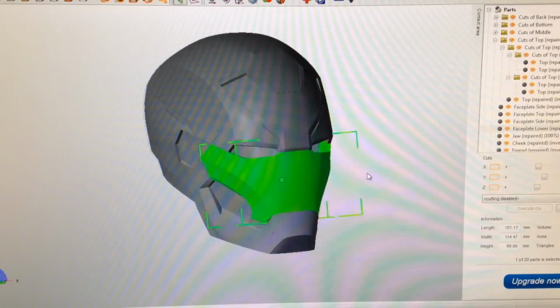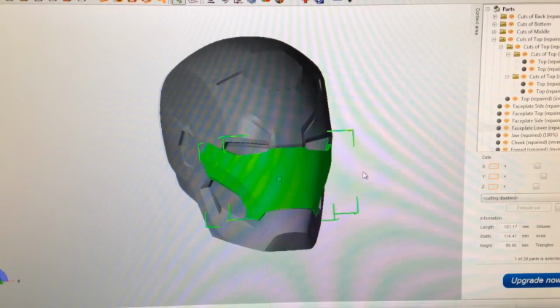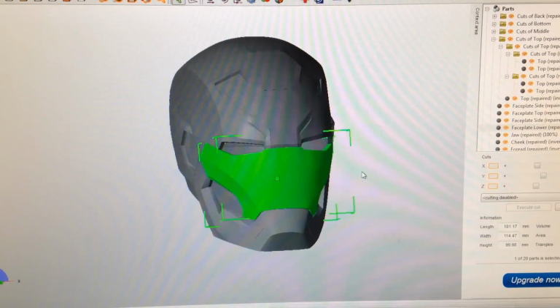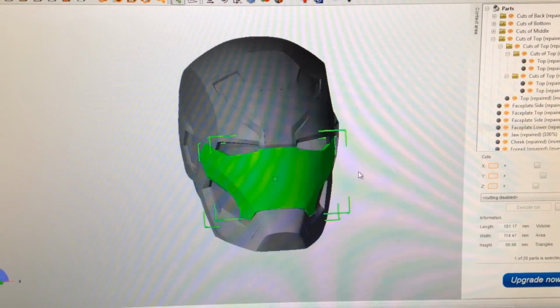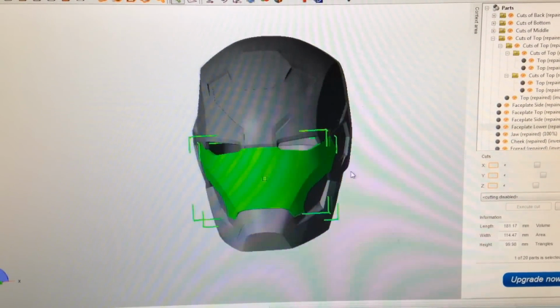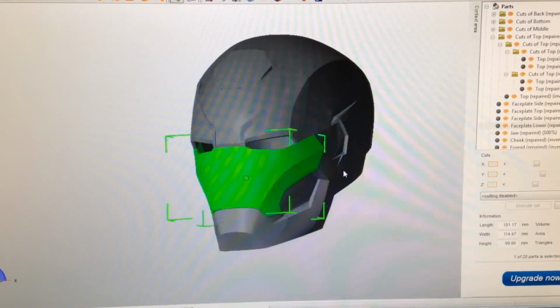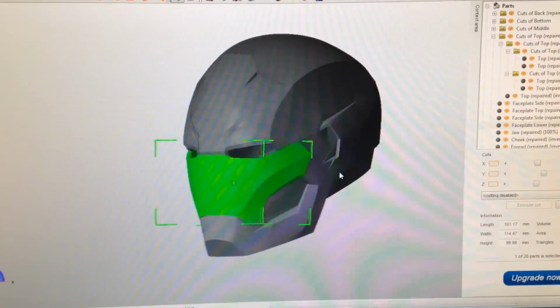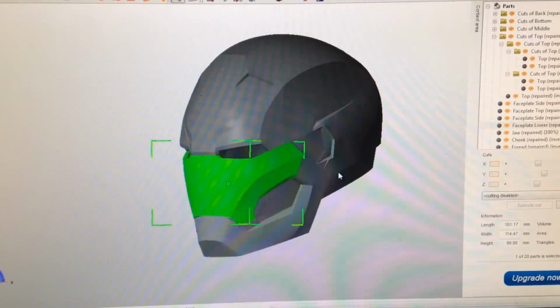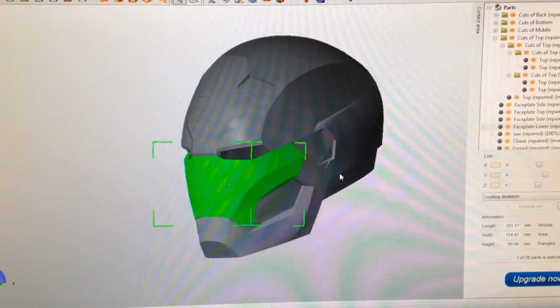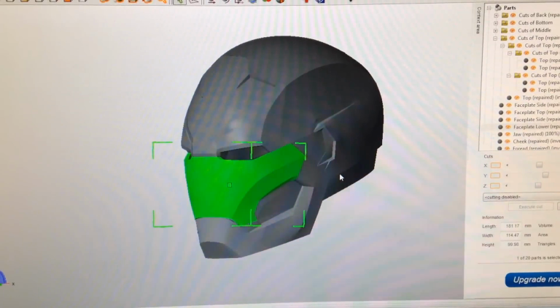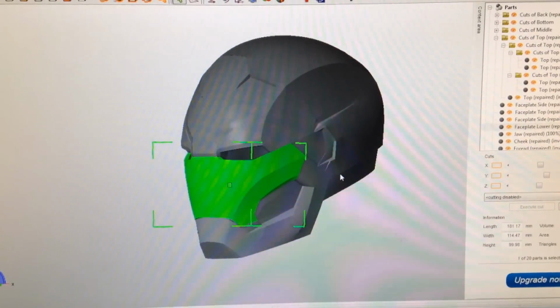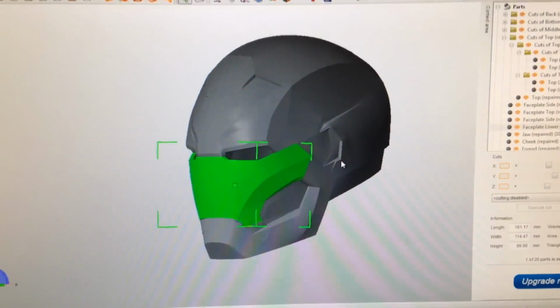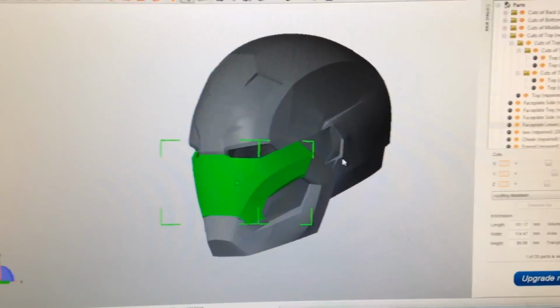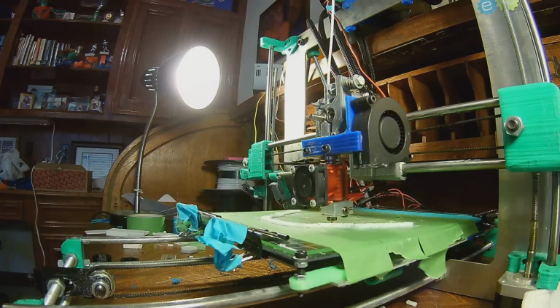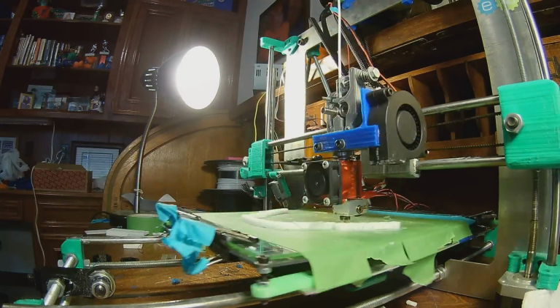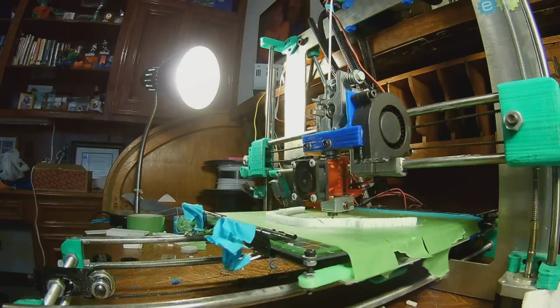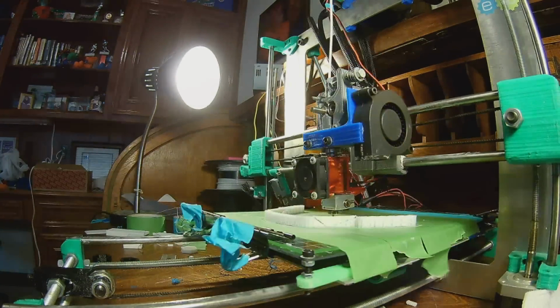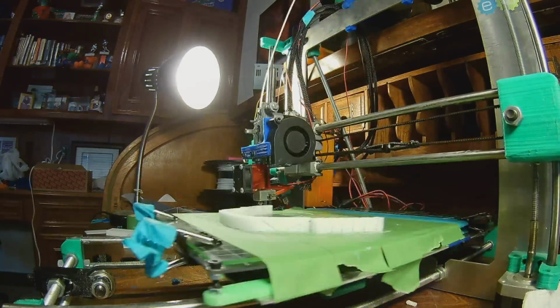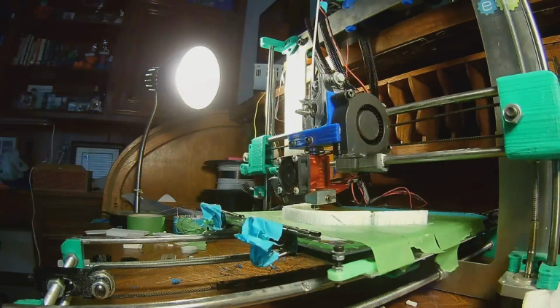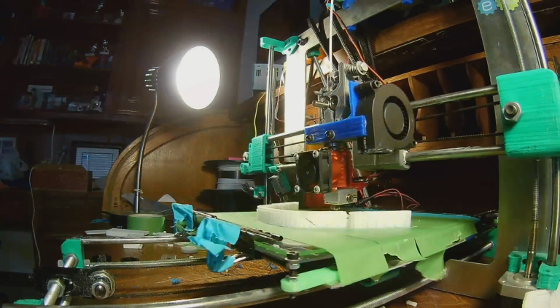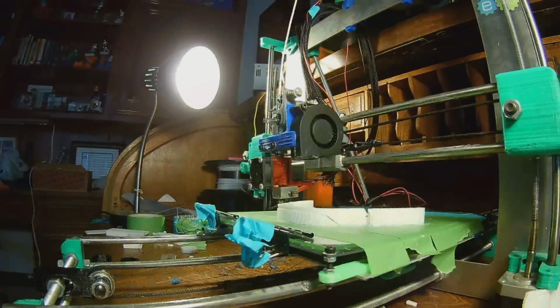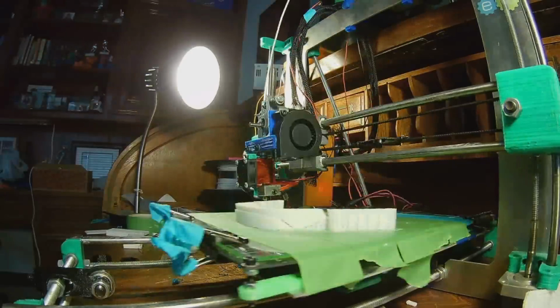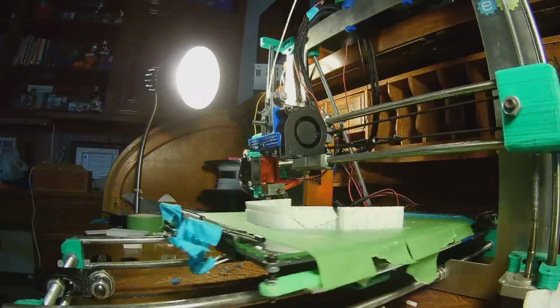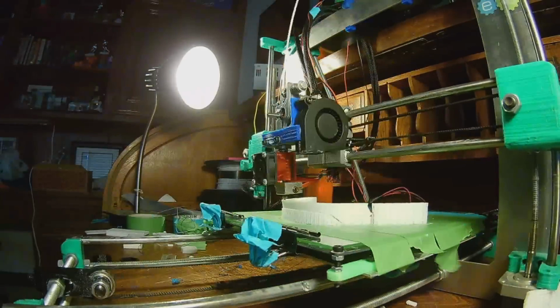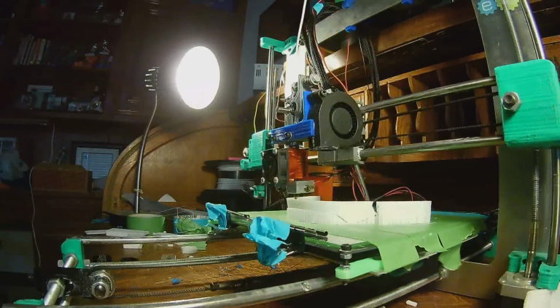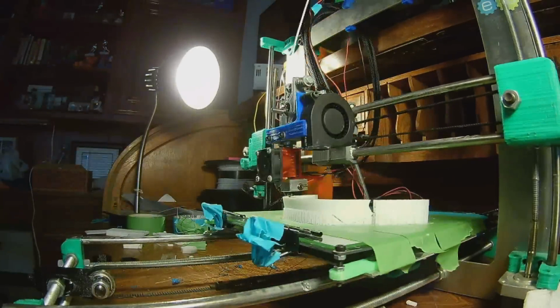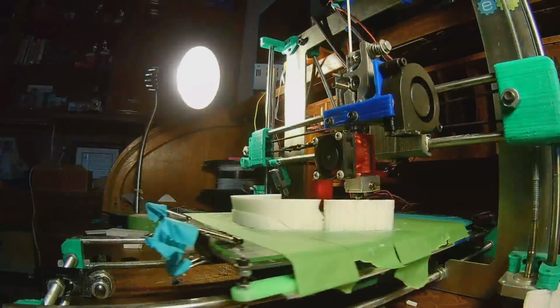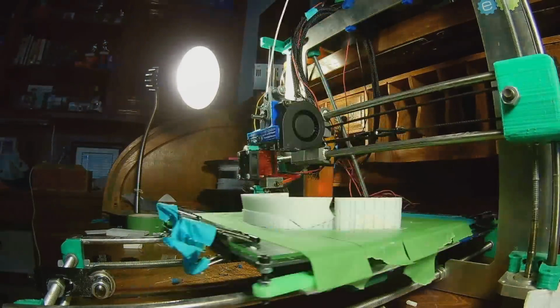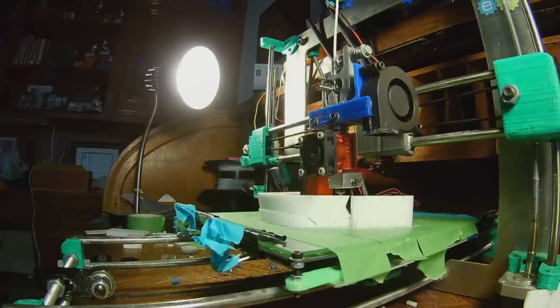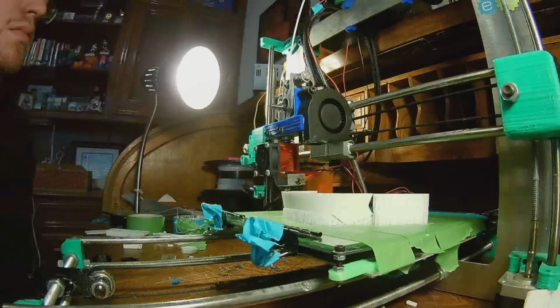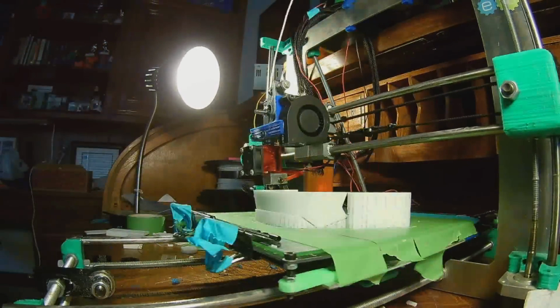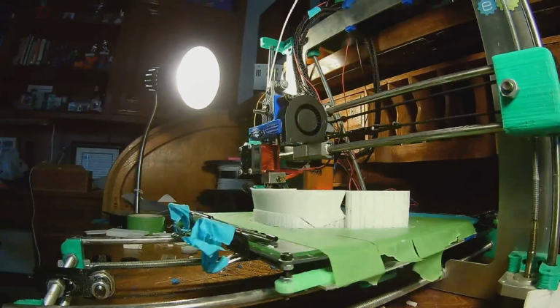I'm going to go ahead and print the lower faceplate. Feel free to skip ahead of the time-lapse parts — I know some people aren't interested in seeing that, but I know some people do appreciate it.